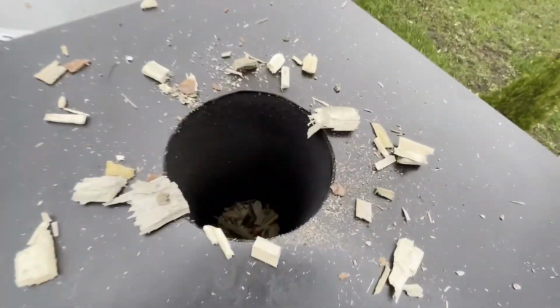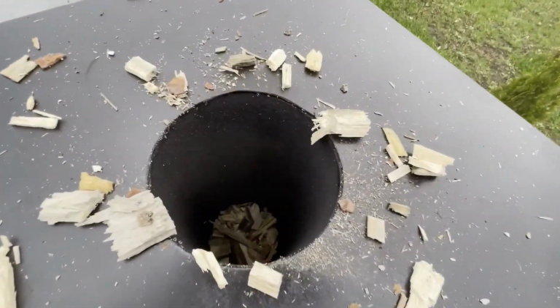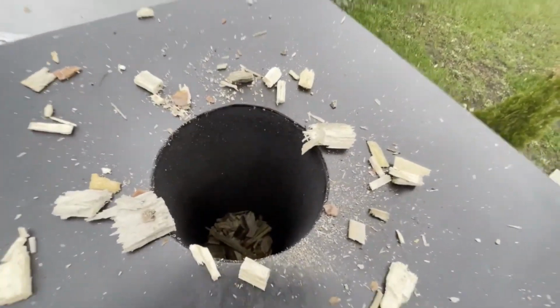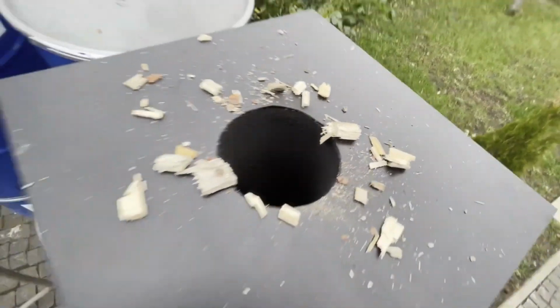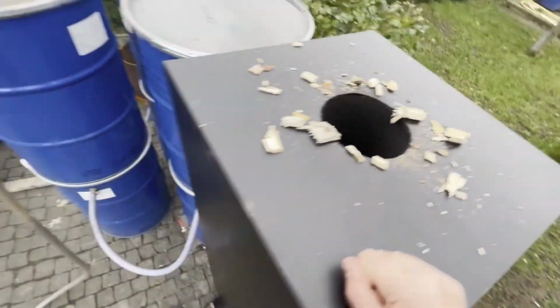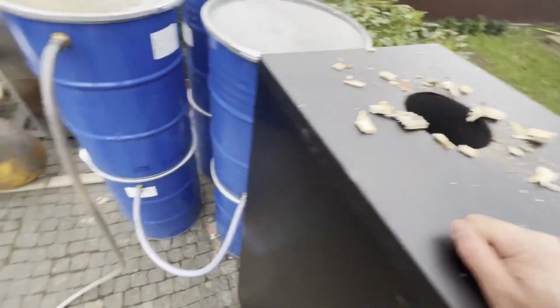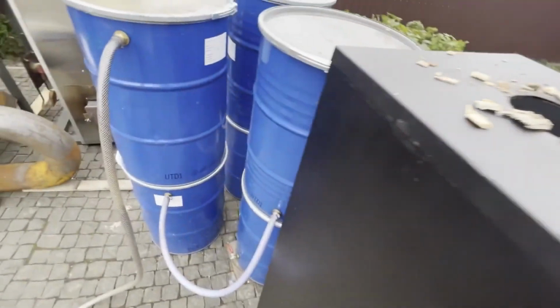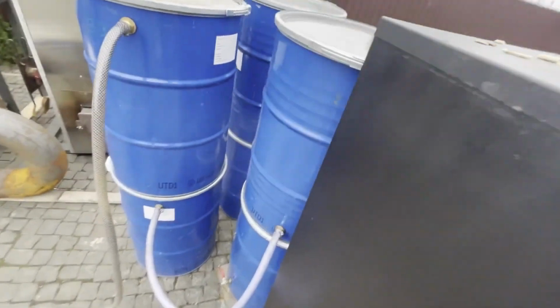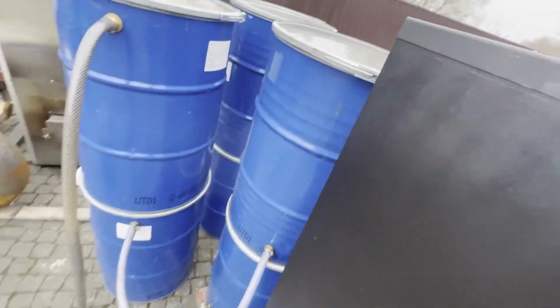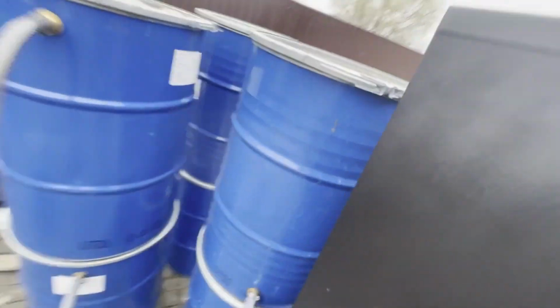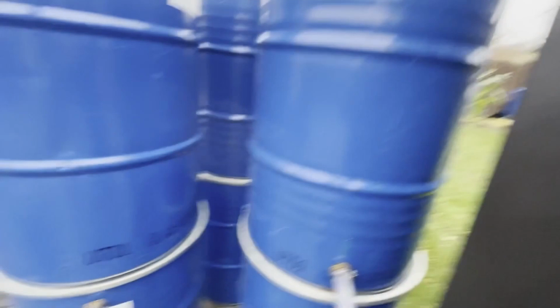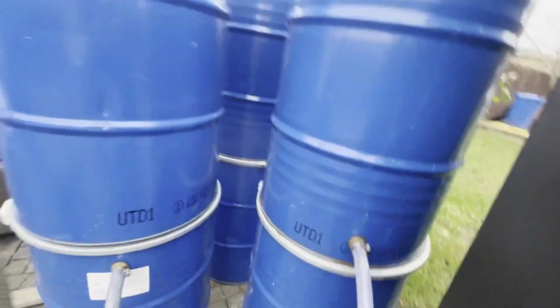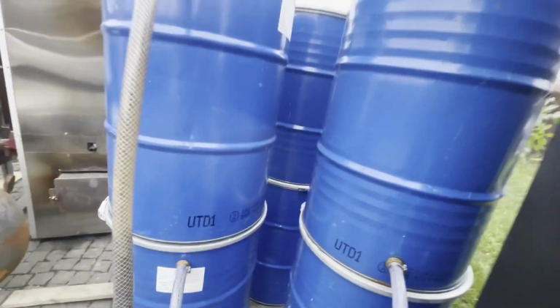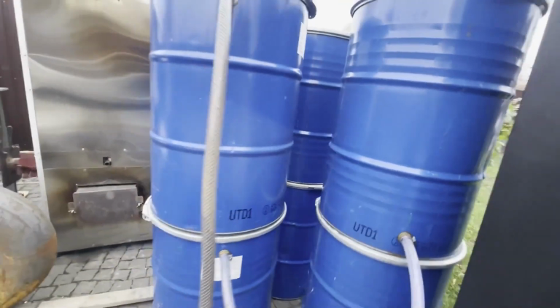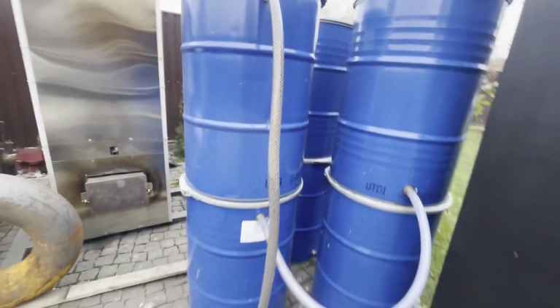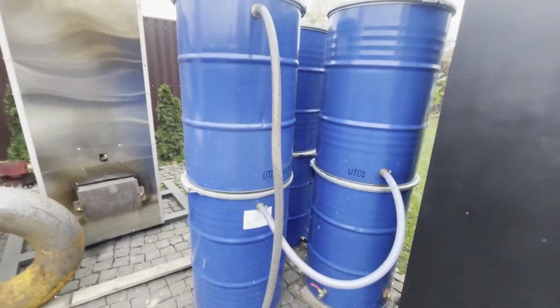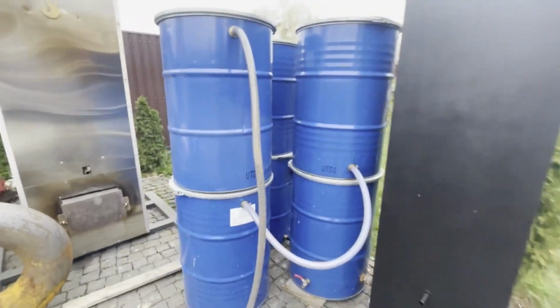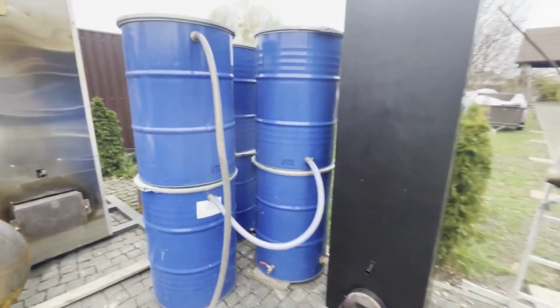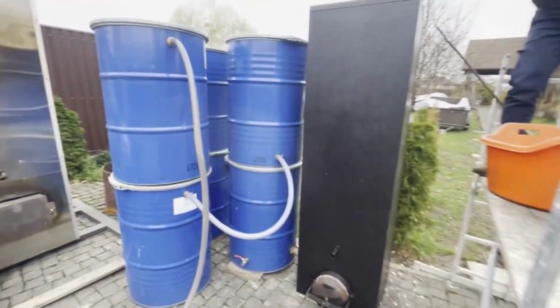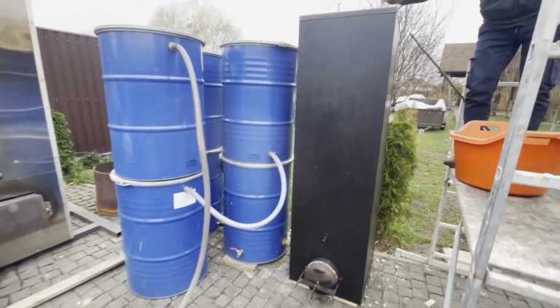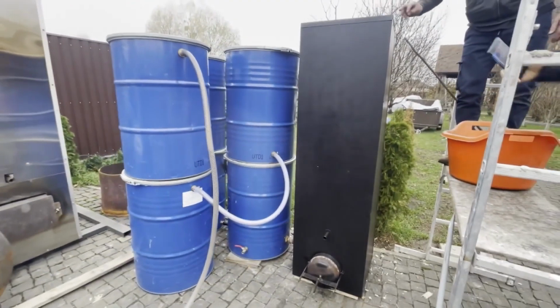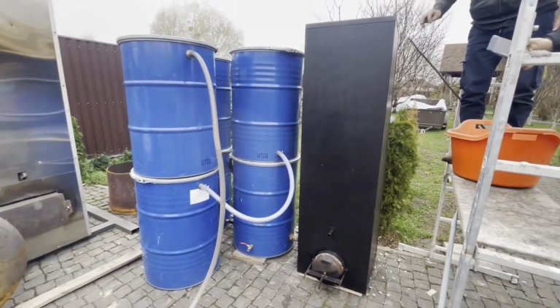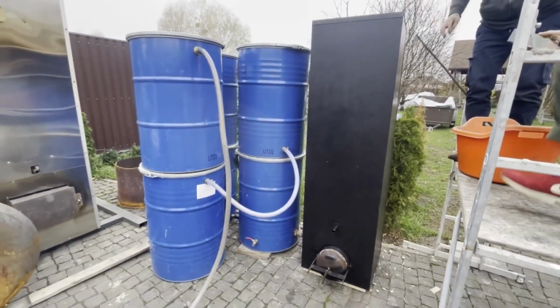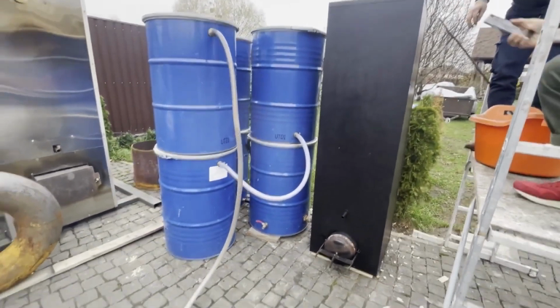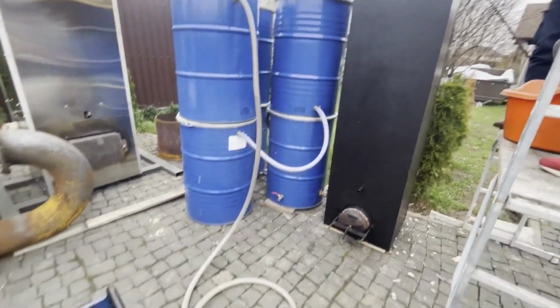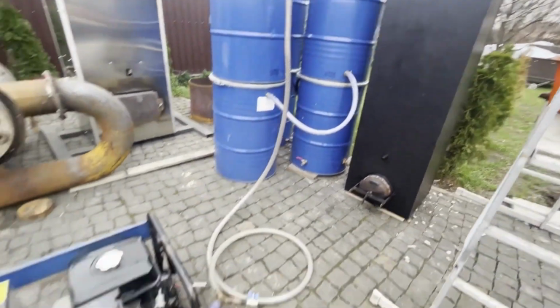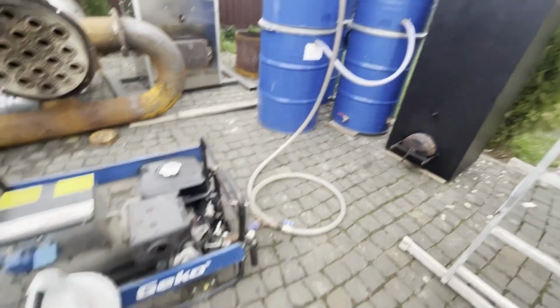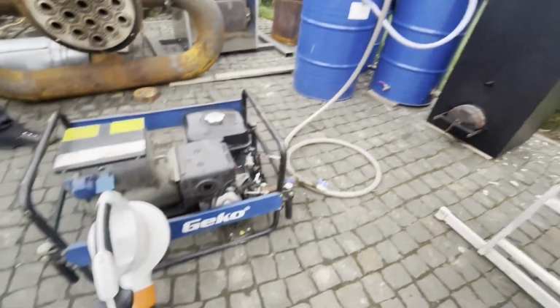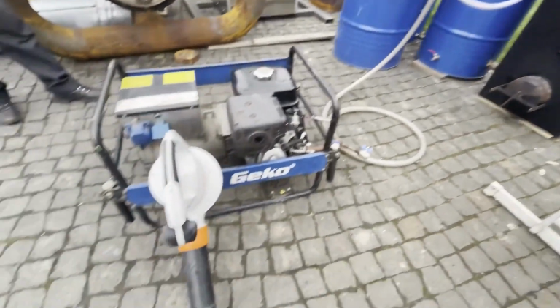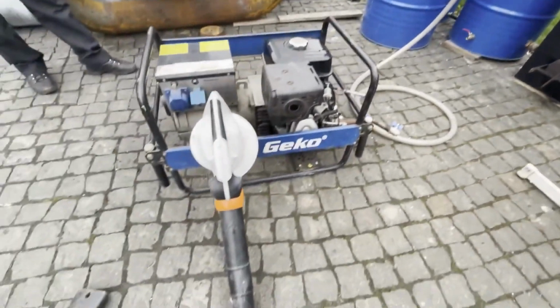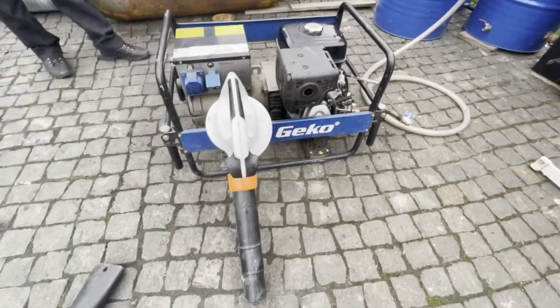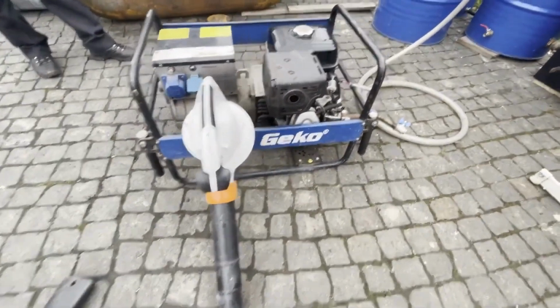It is very simple to start the gasifier. Fuel is loaded from the top and ignited from the bottom. After the fuel ignites, the rest of it is added to the top.